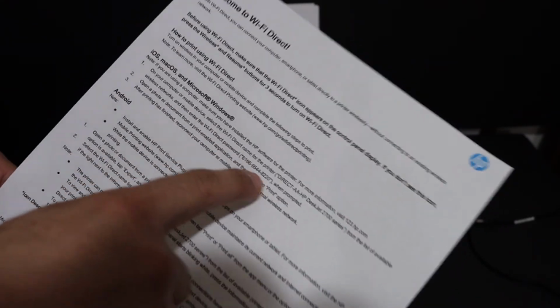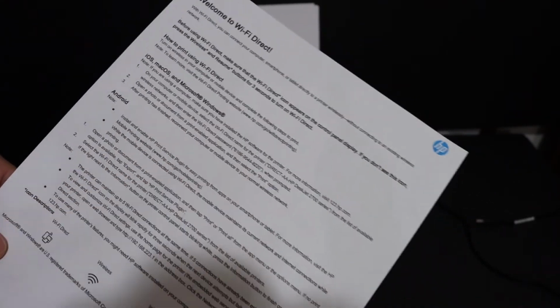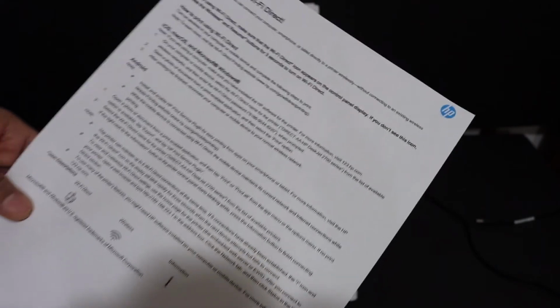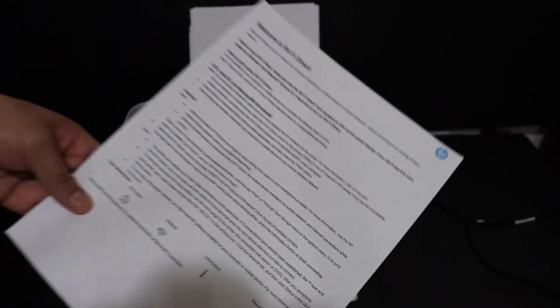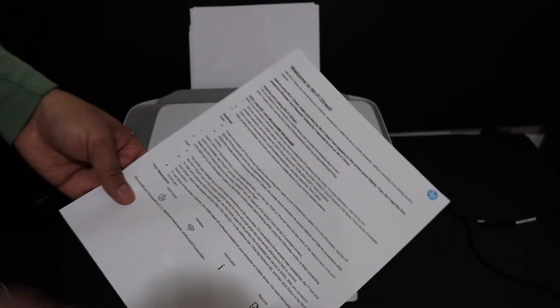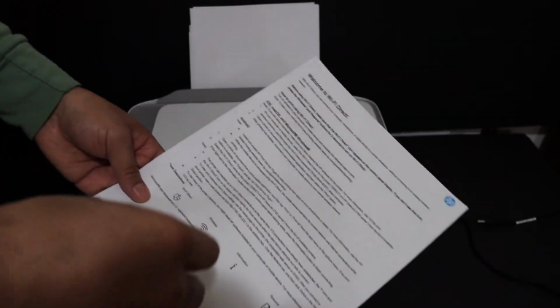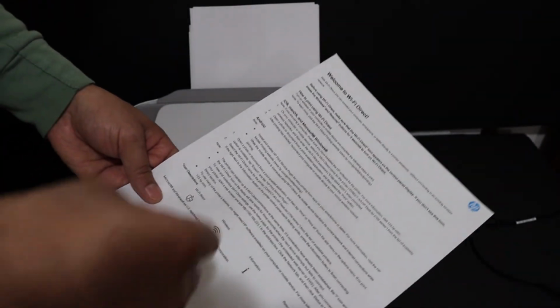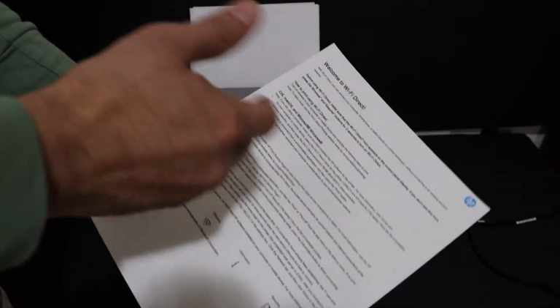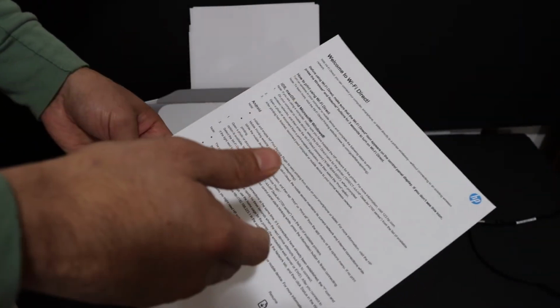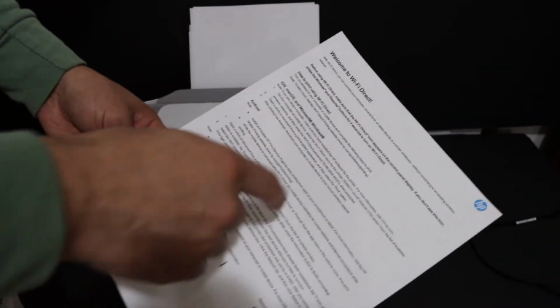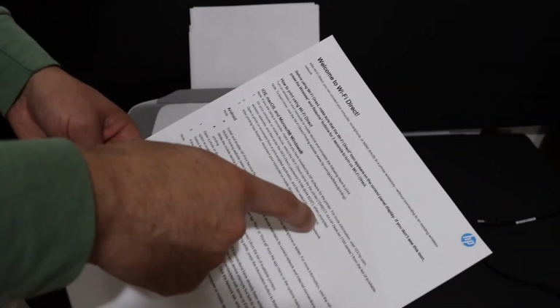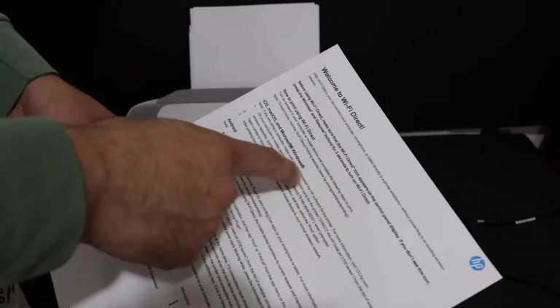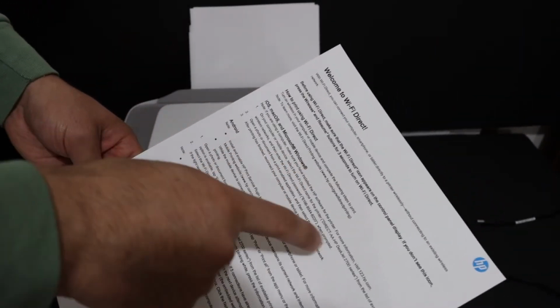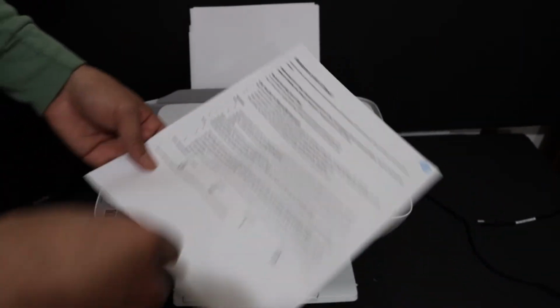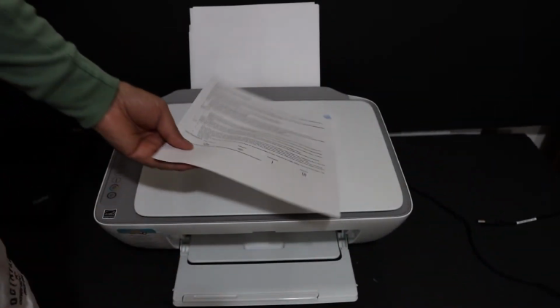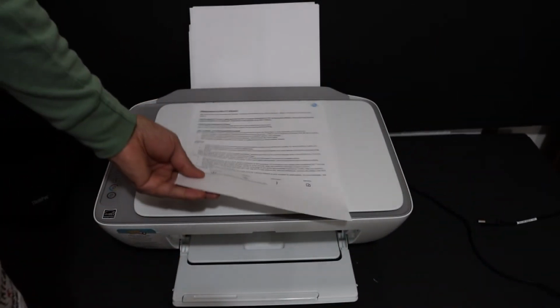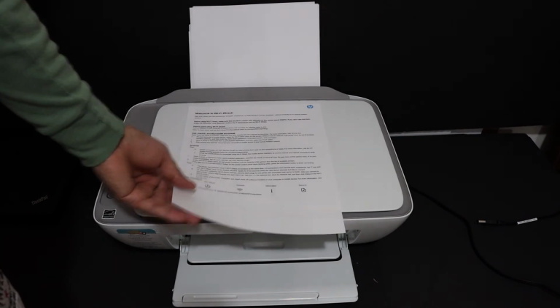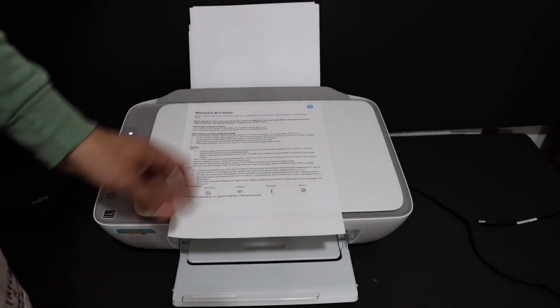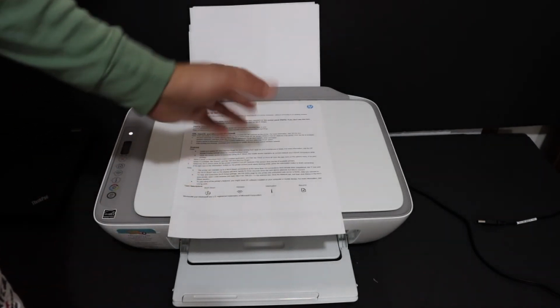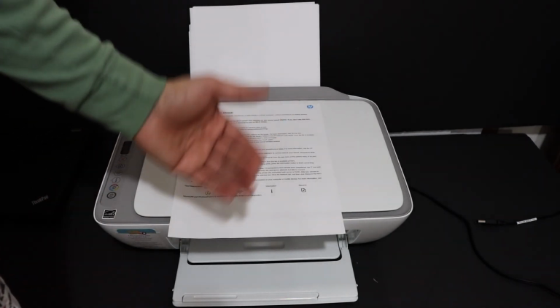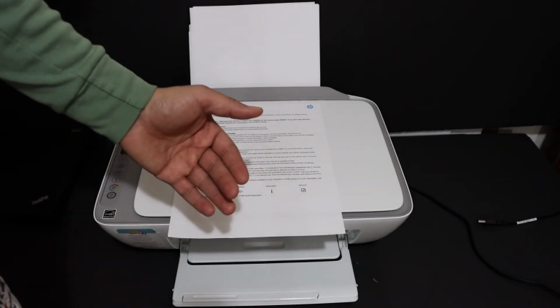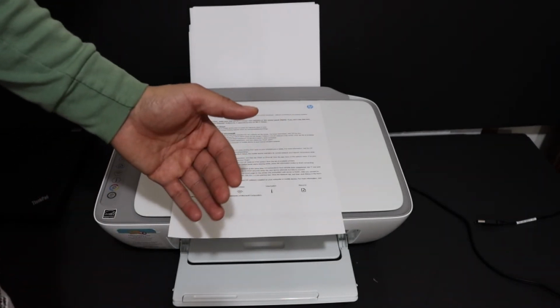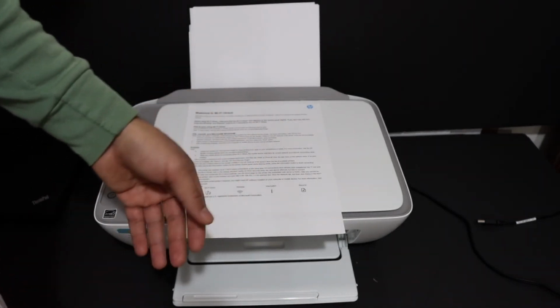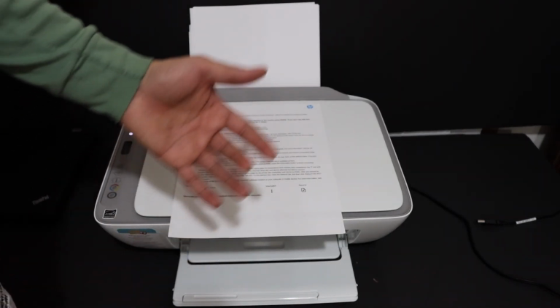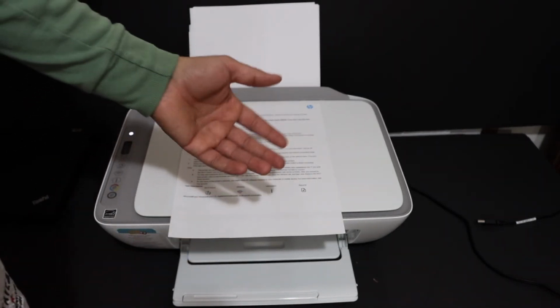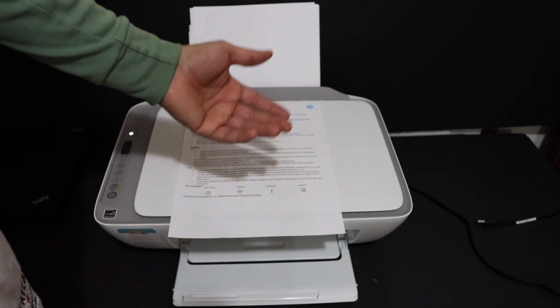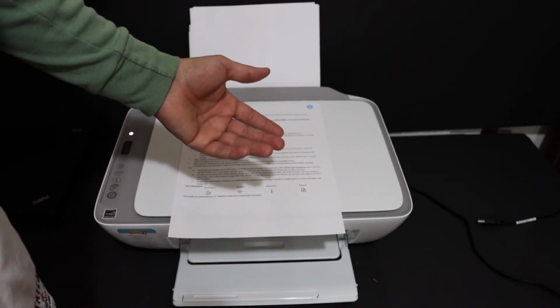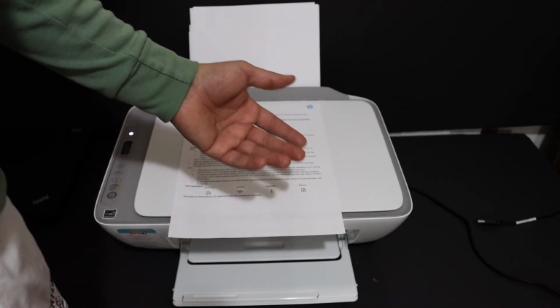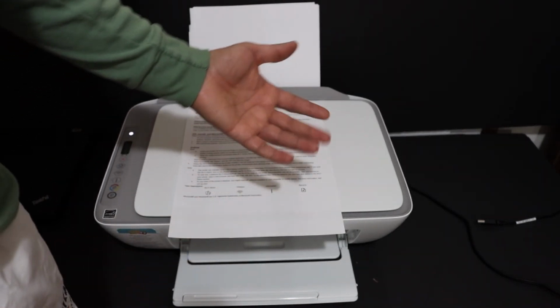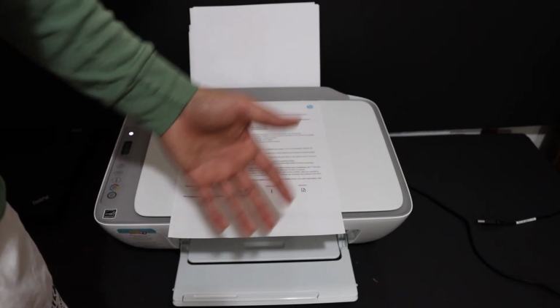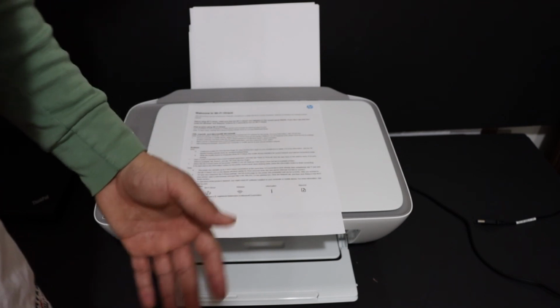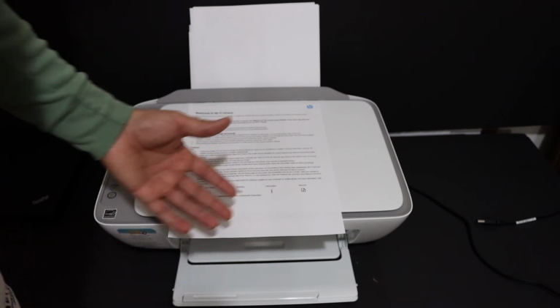The password could be different for every printer. Once you print the sheet, you can access this password and directly connect it with your device — for example, an iPhone or laptop — and use it for wireless printing and scanning.